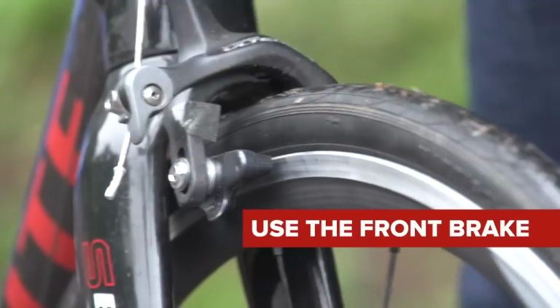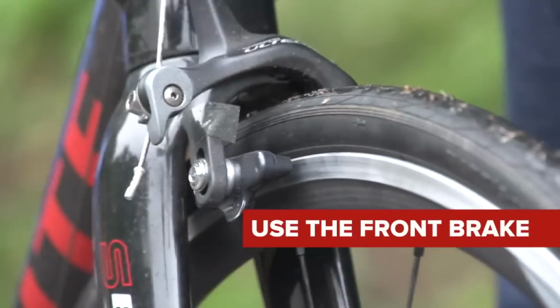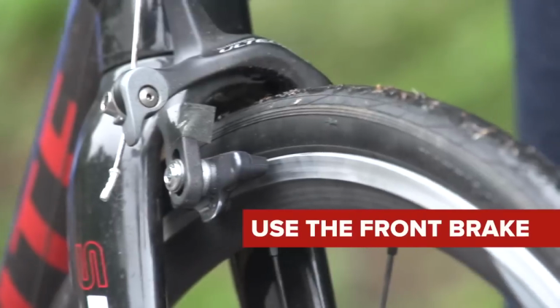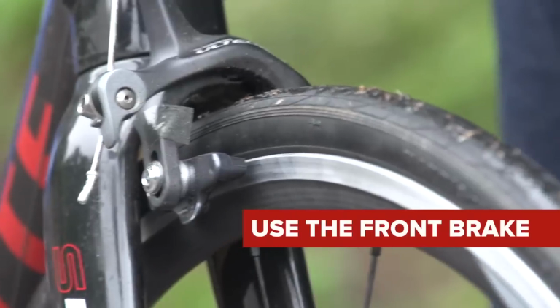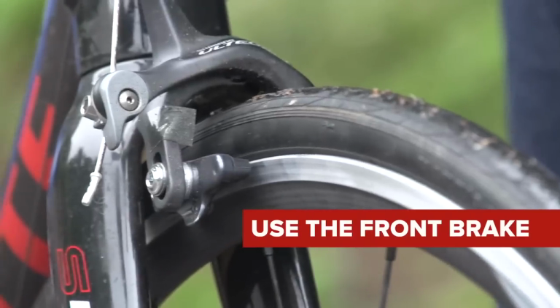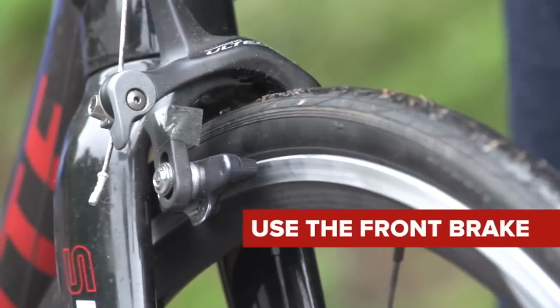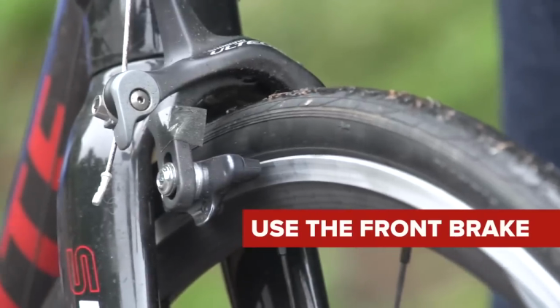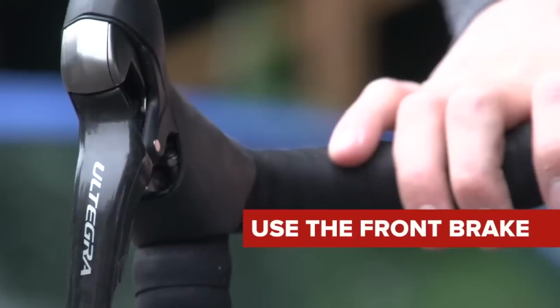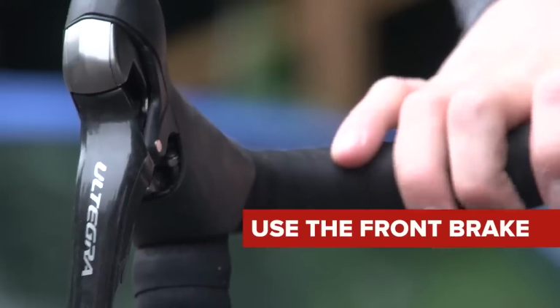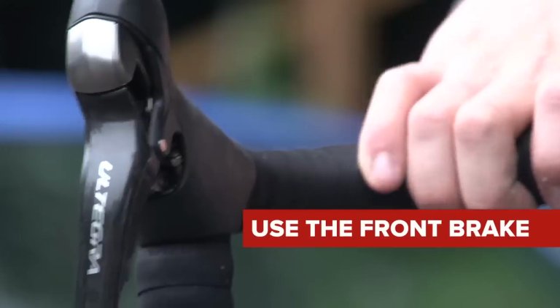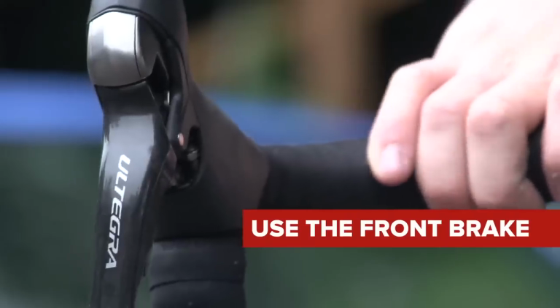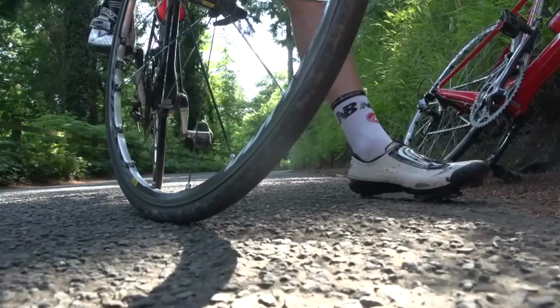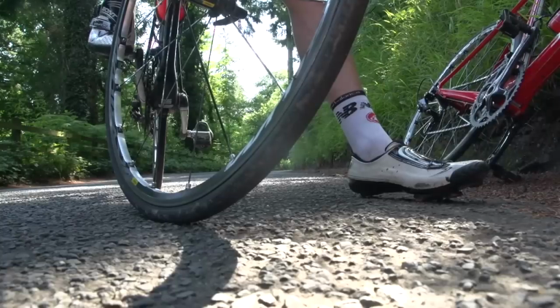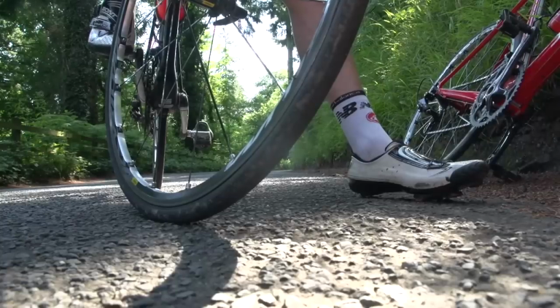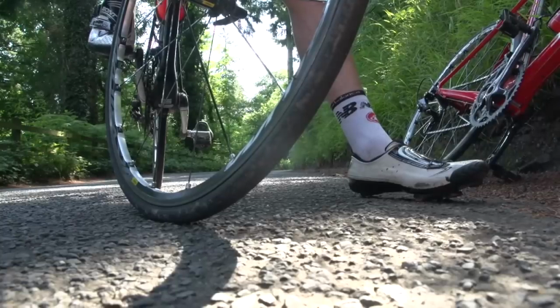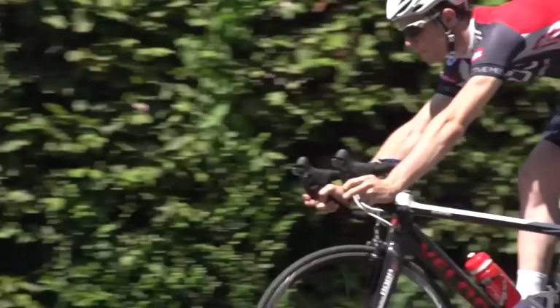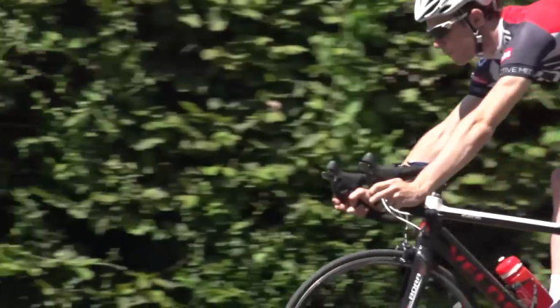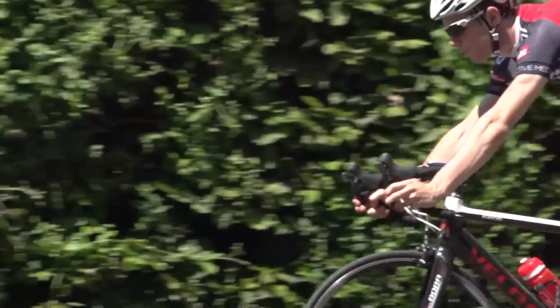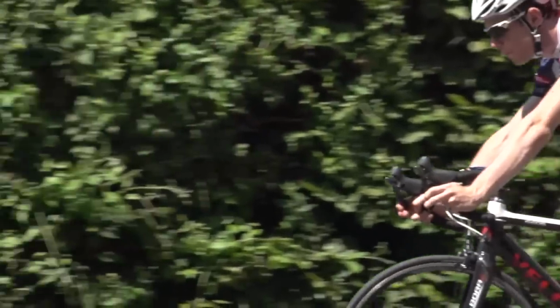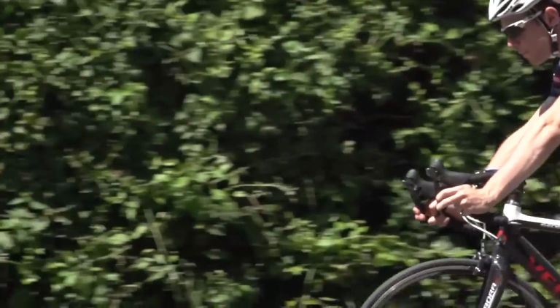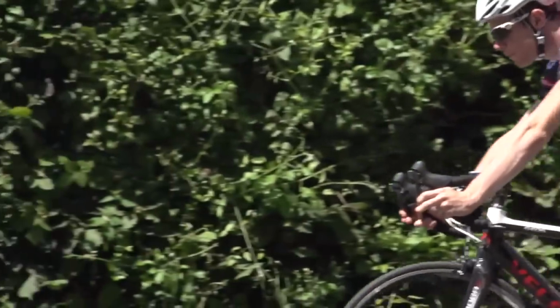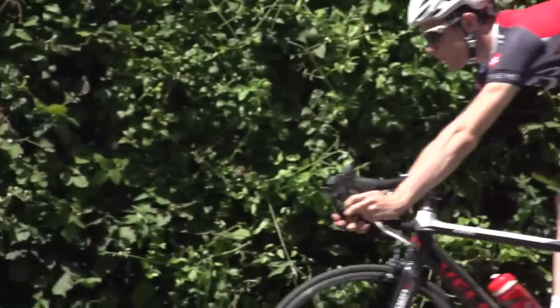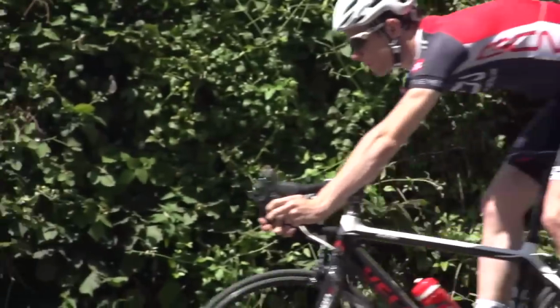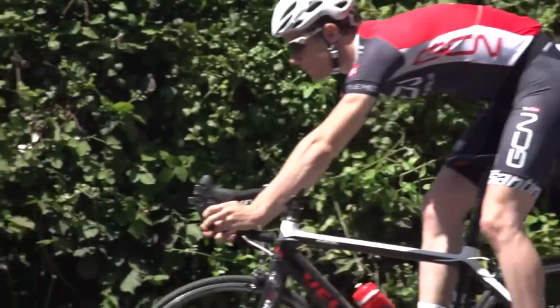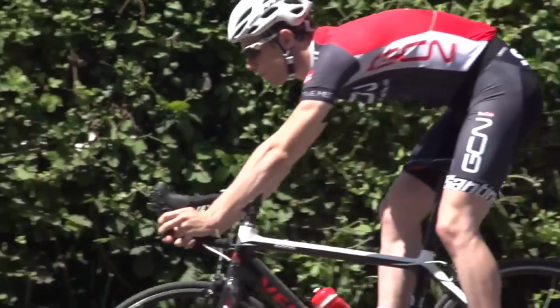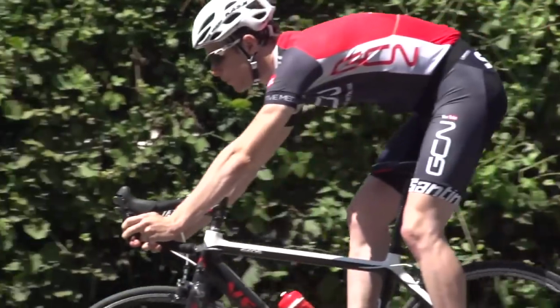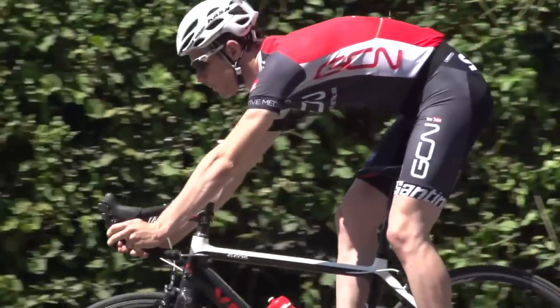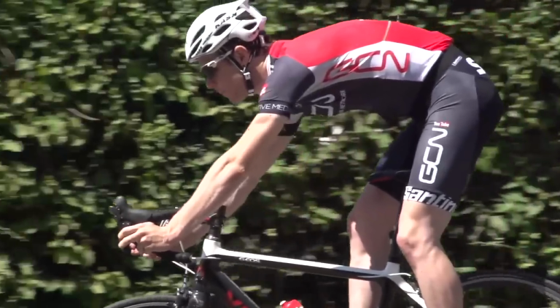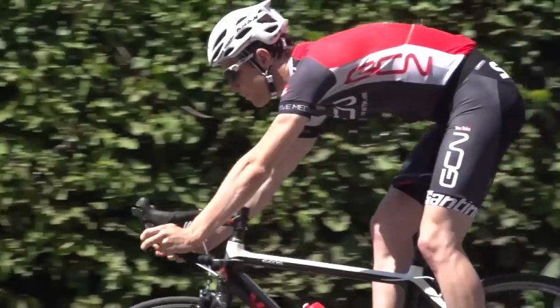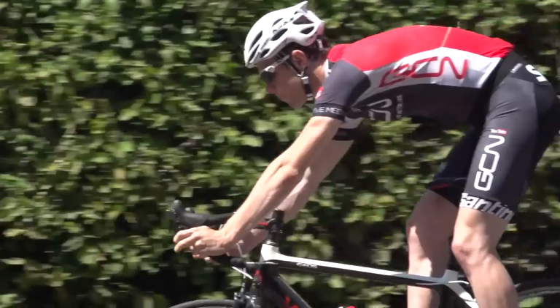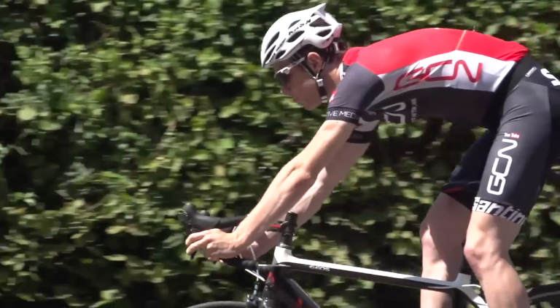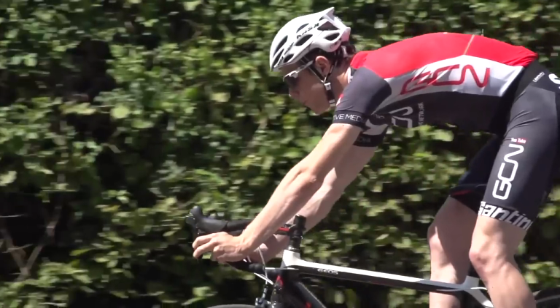Your front brake is your friend. Yes, use it wrong and it'll send you over the bars in a heartbeat — we've all been there. However, it's very definitely the most effective way of slowing your bike down, so don't be afraid of it.